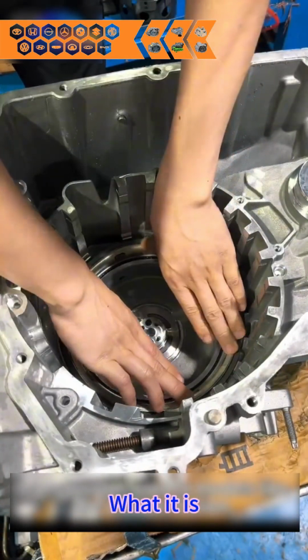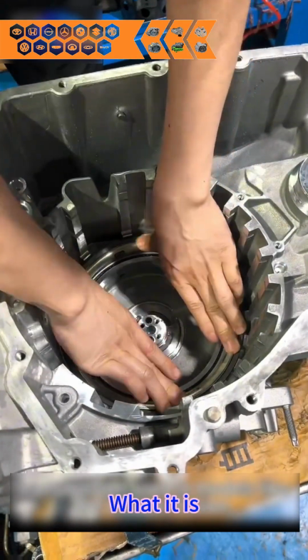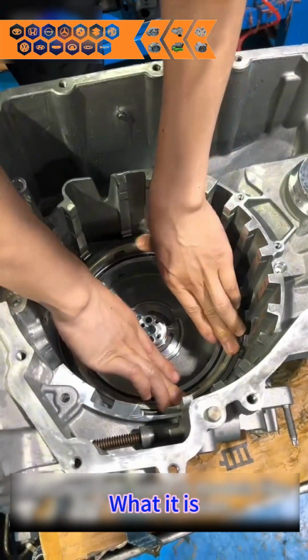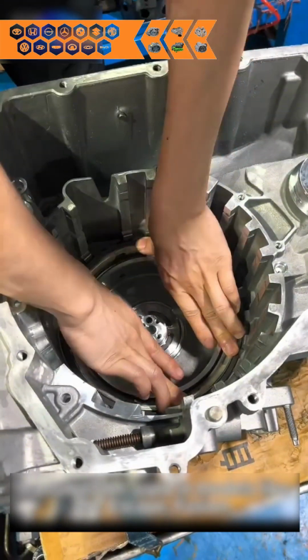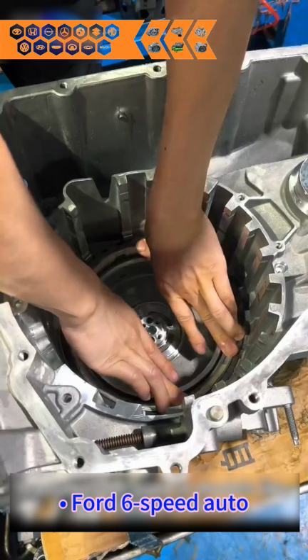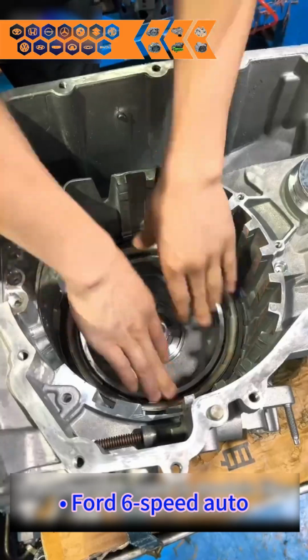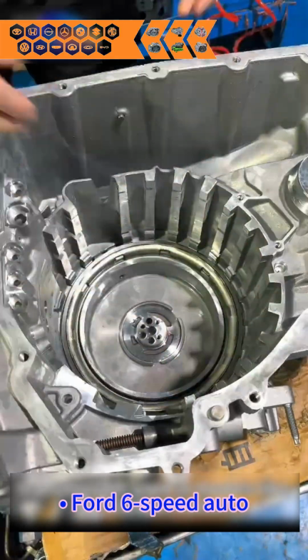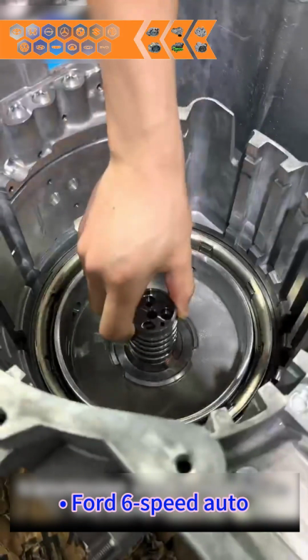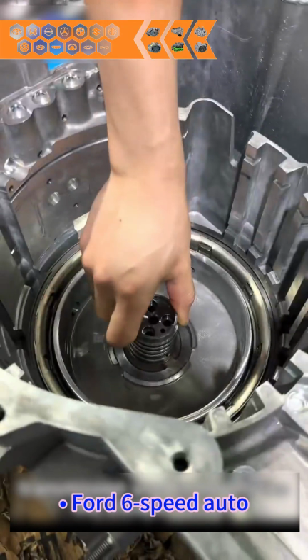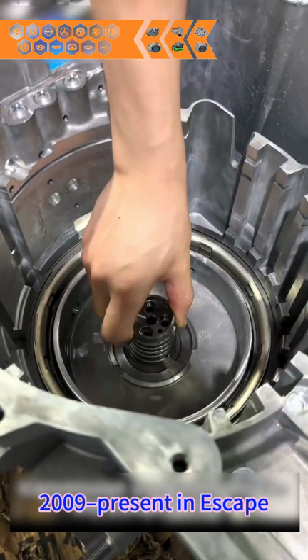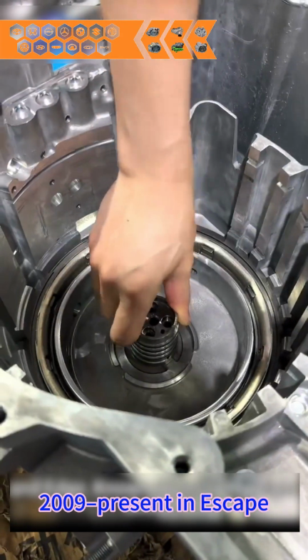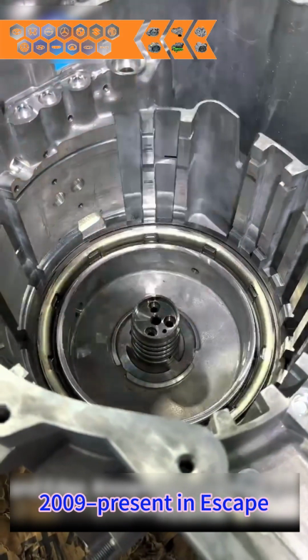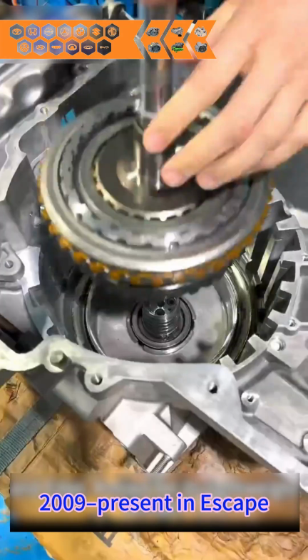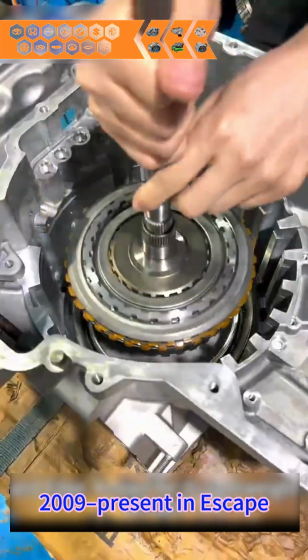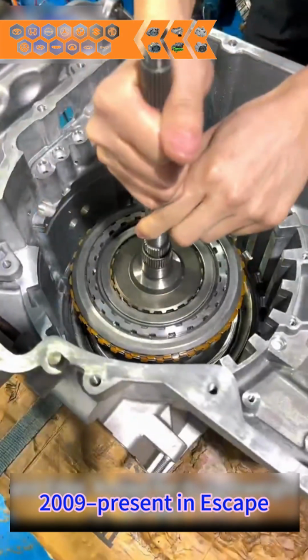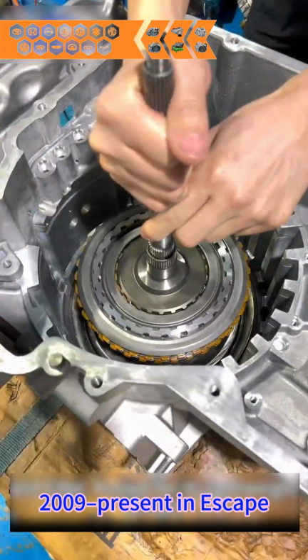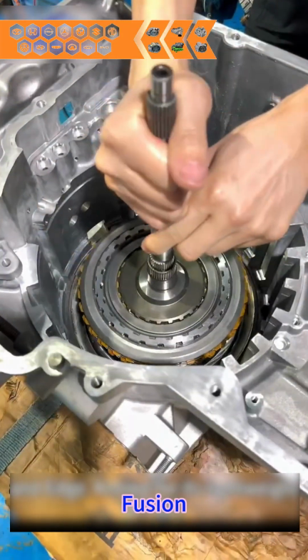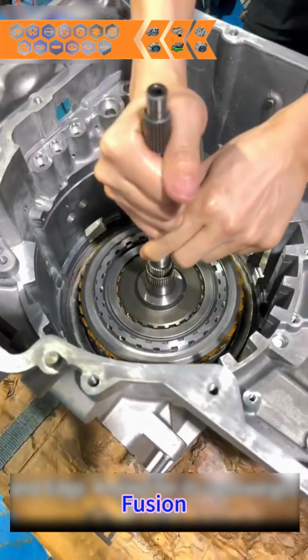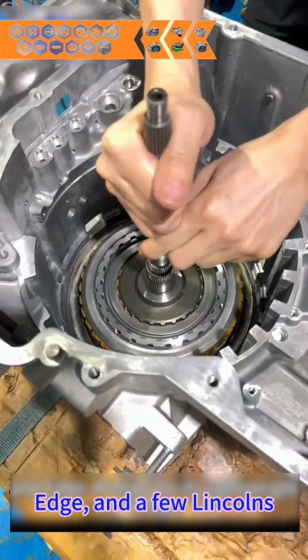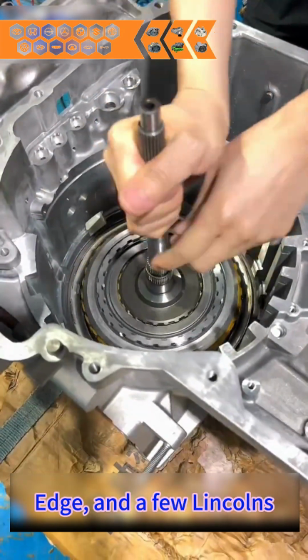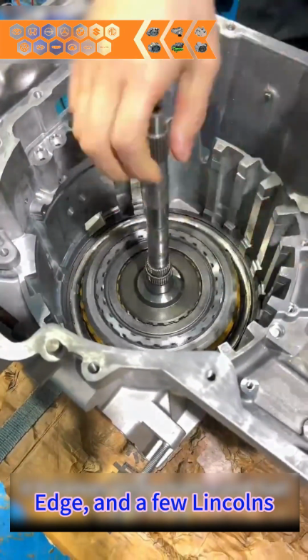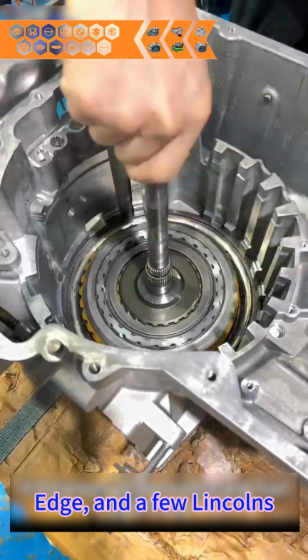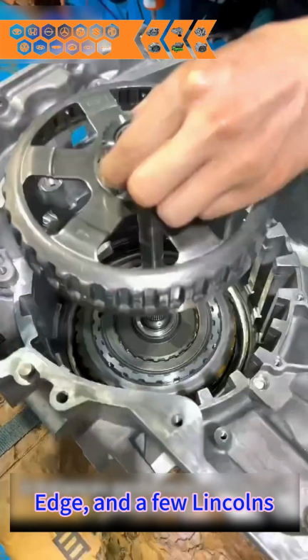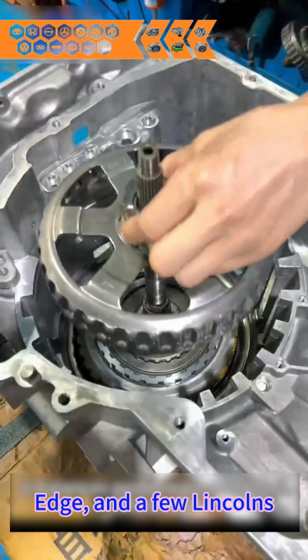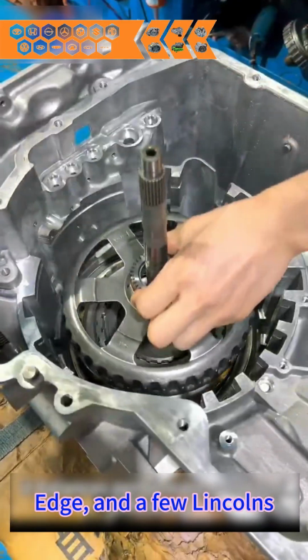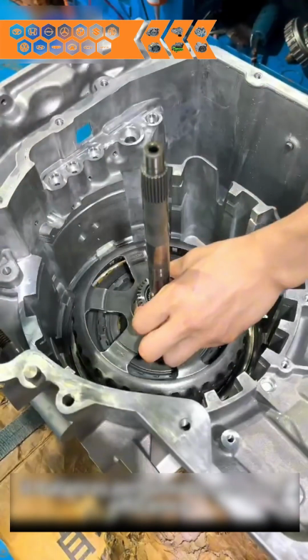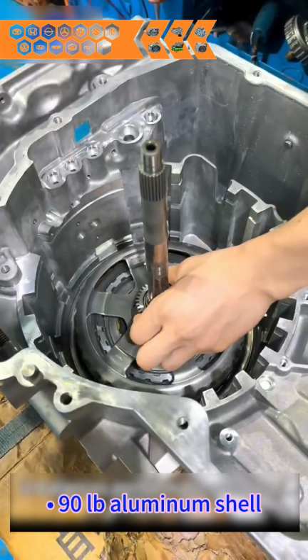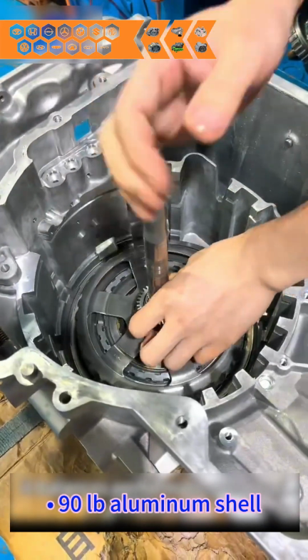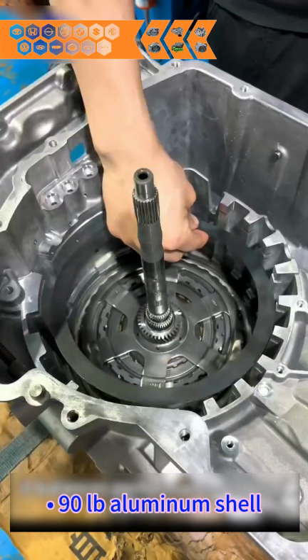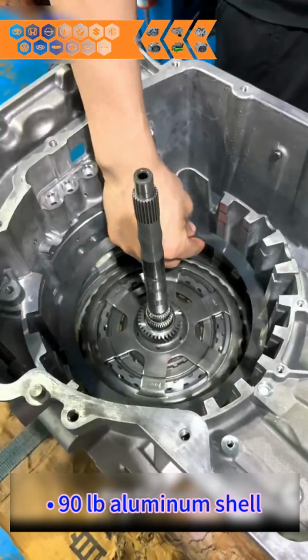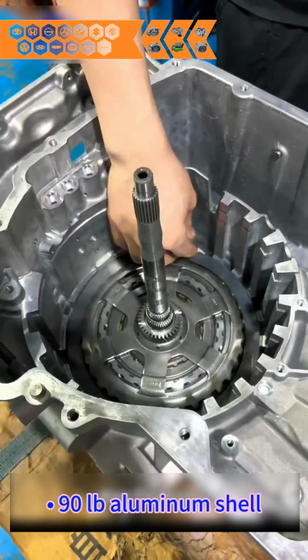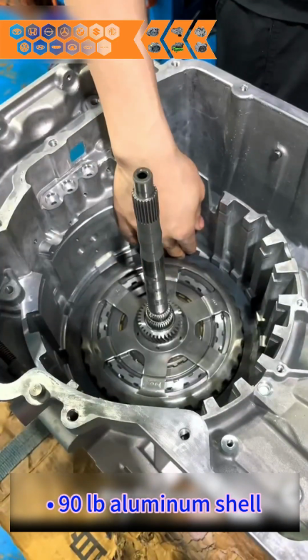What it is: Ford 6-speed auto, found in 2009 to present Escape, Fusion, Edge, and a few Lincolns. 90-pound aluminum shell.